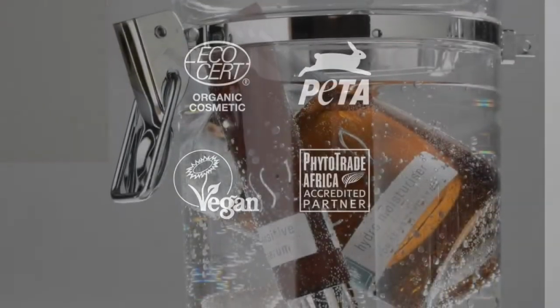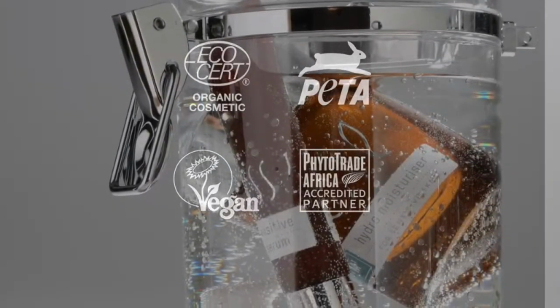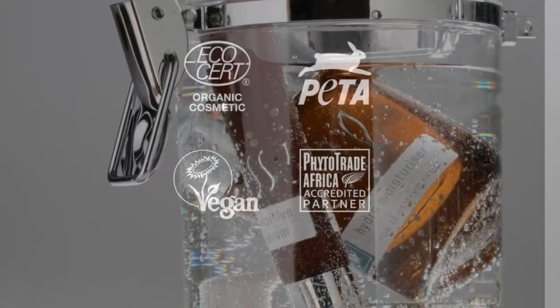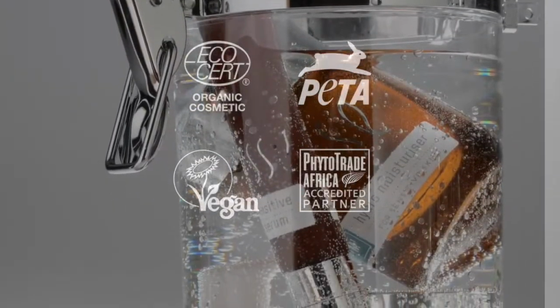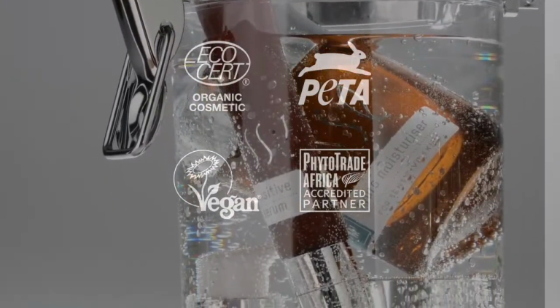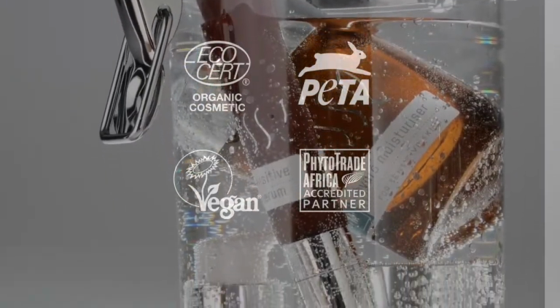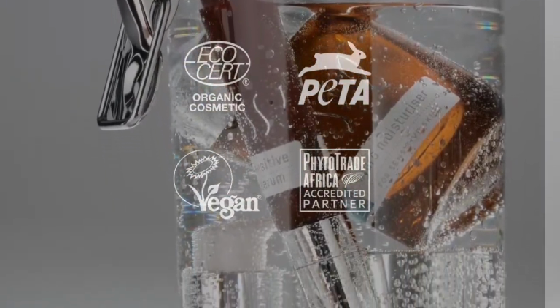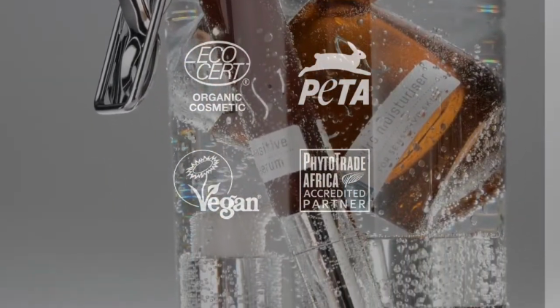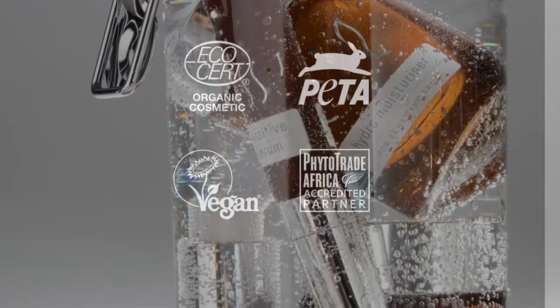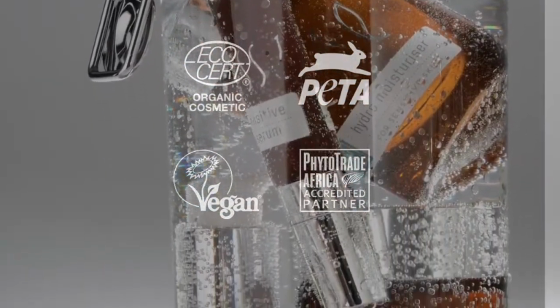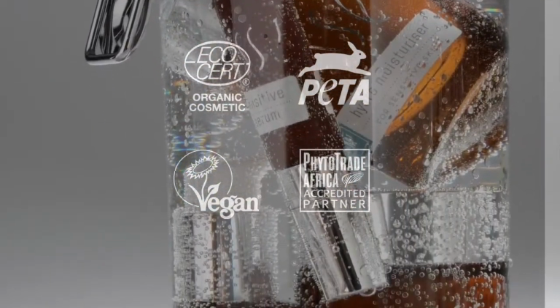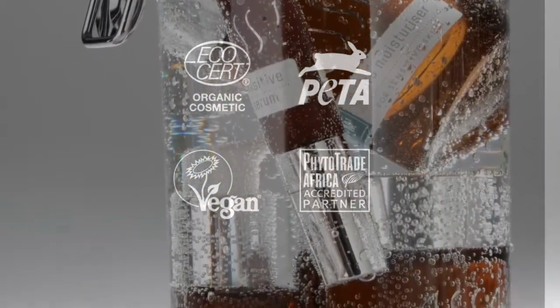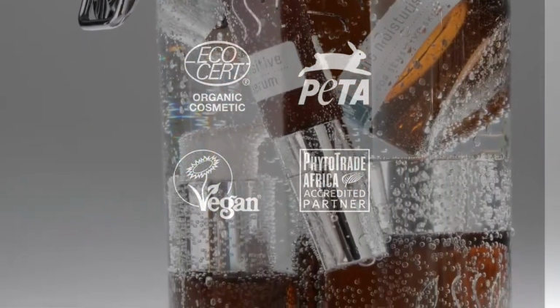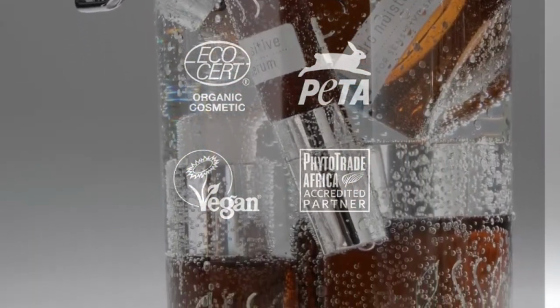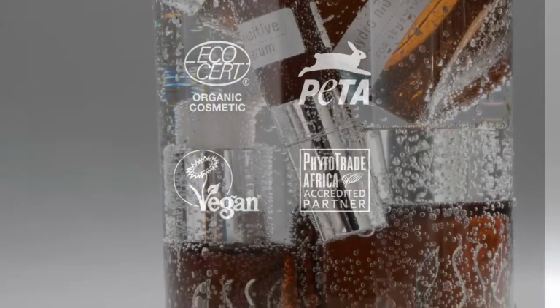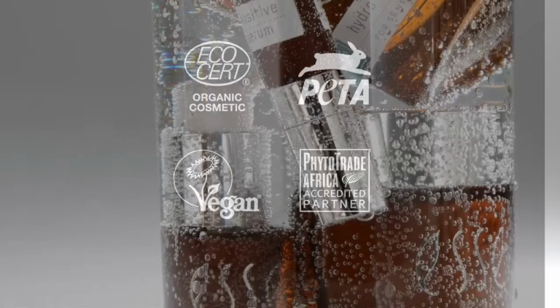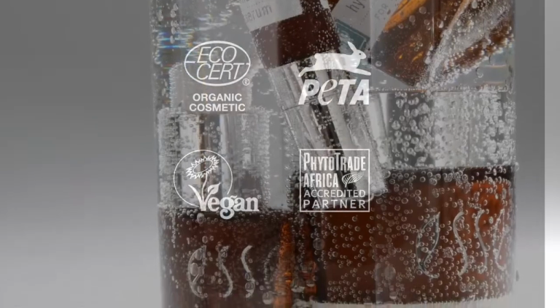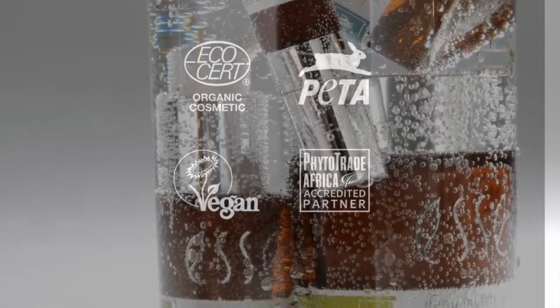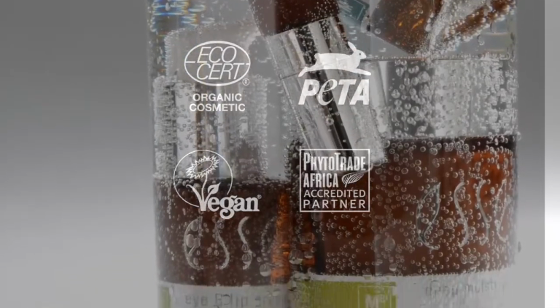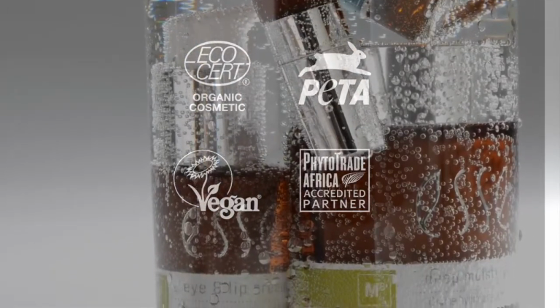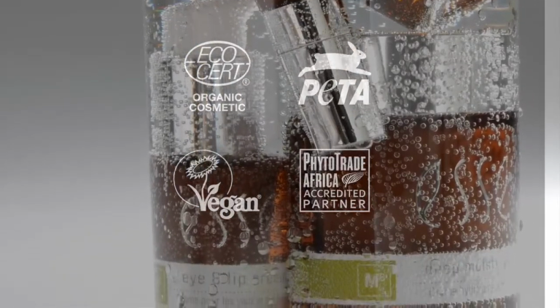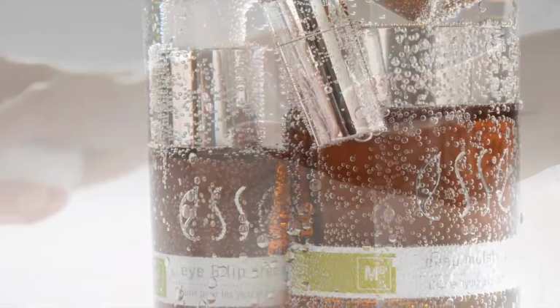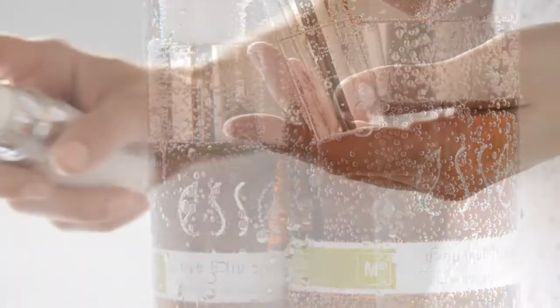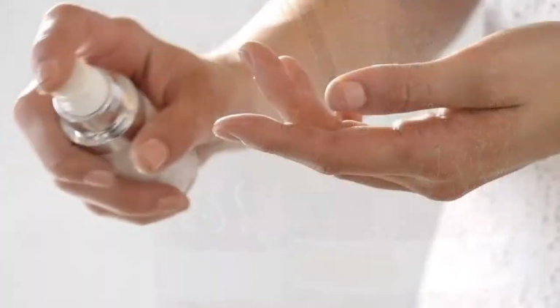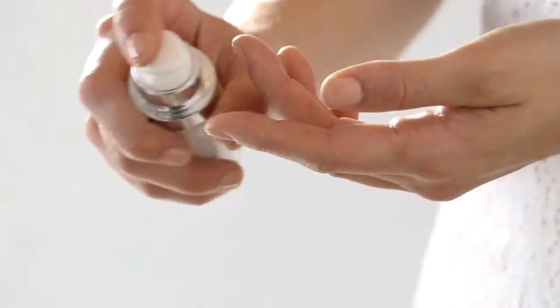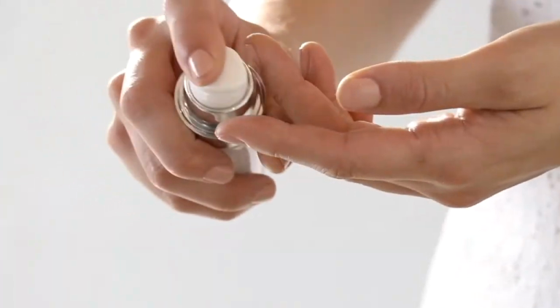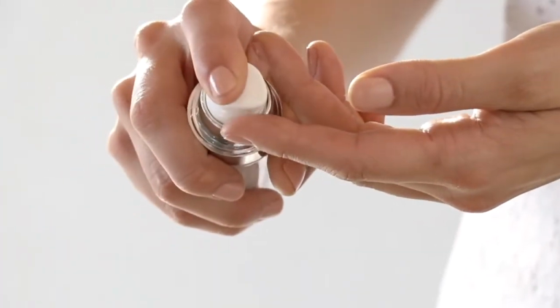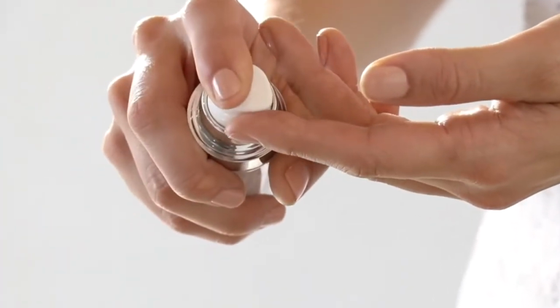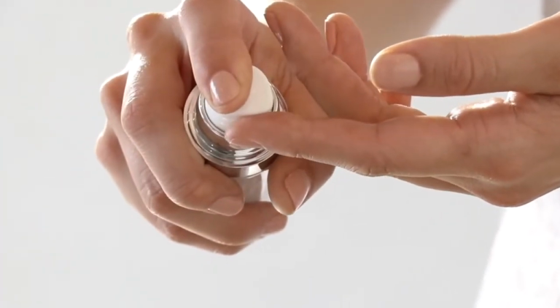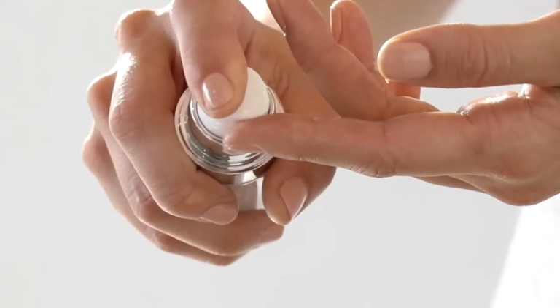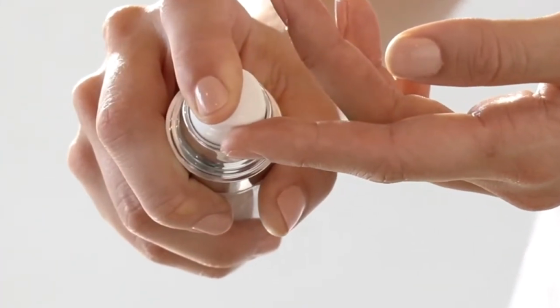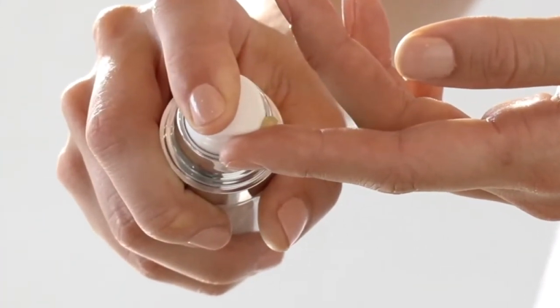S is proudly South African and we're certified organic, and as a sustainable brand we're also vegan, cruelty-free, fair trade and carbon neutral.